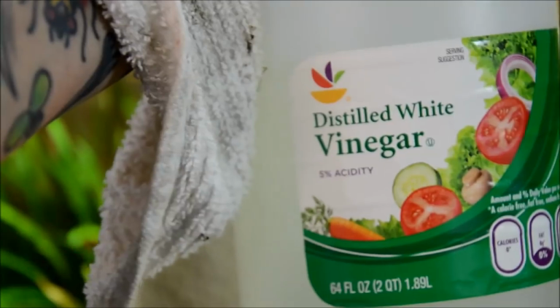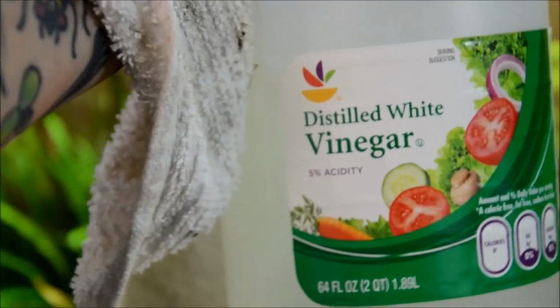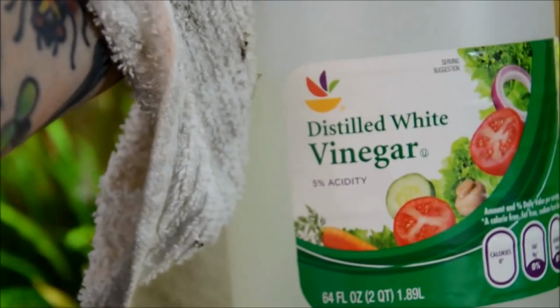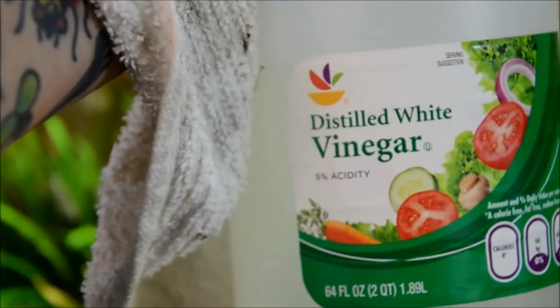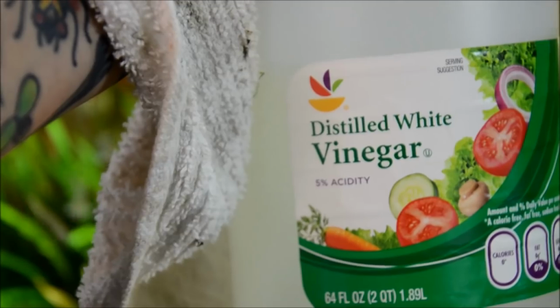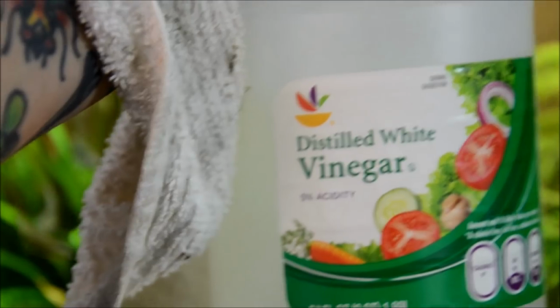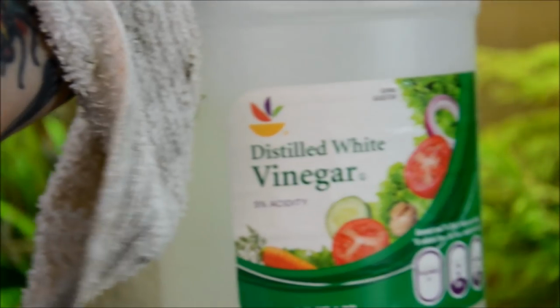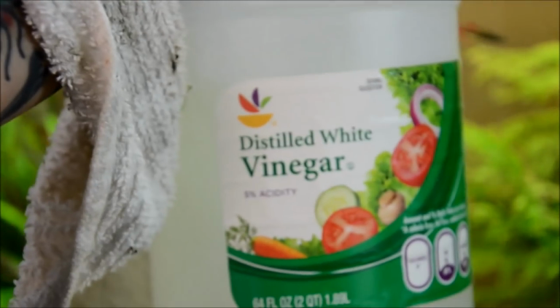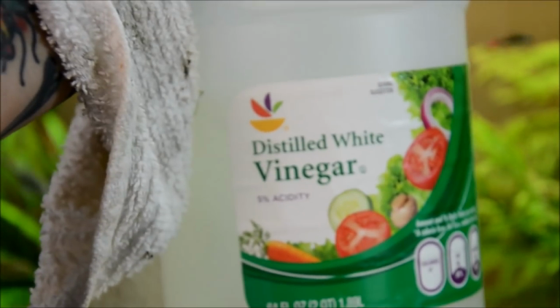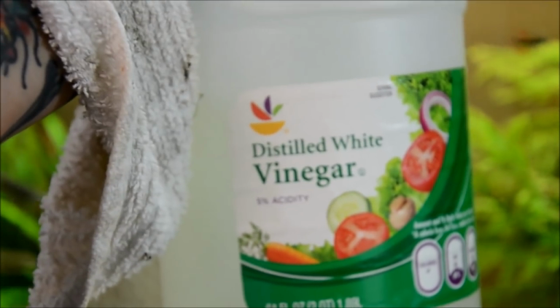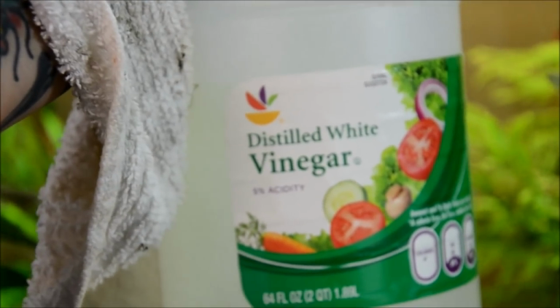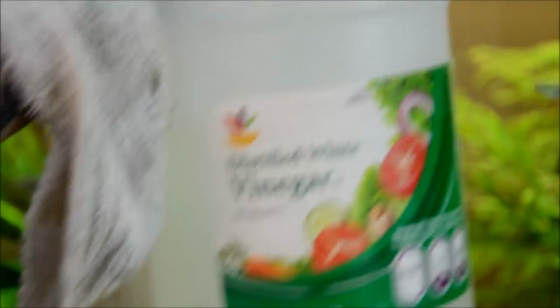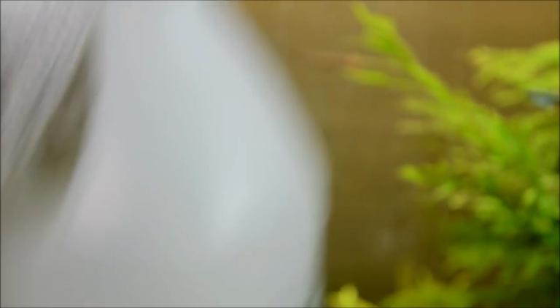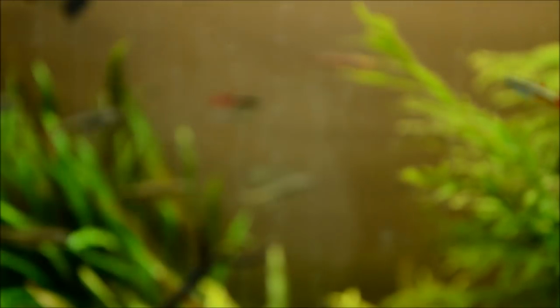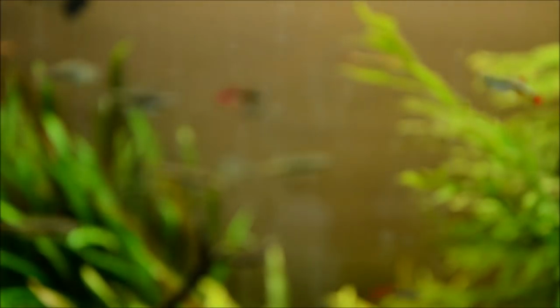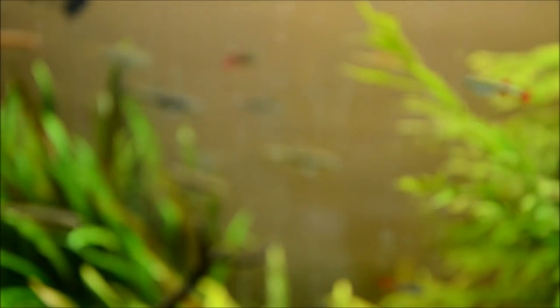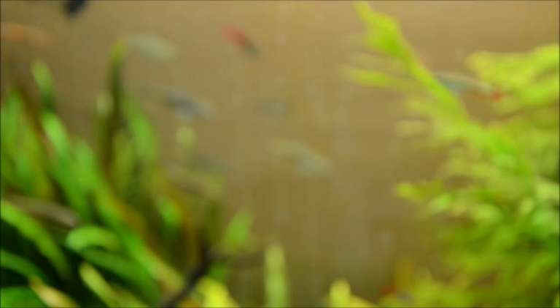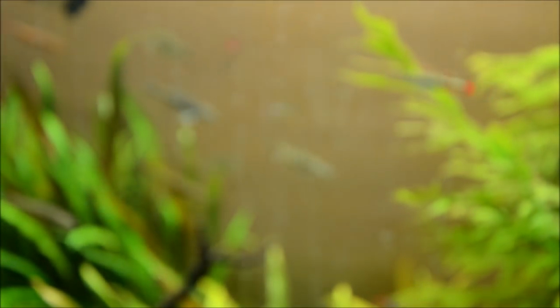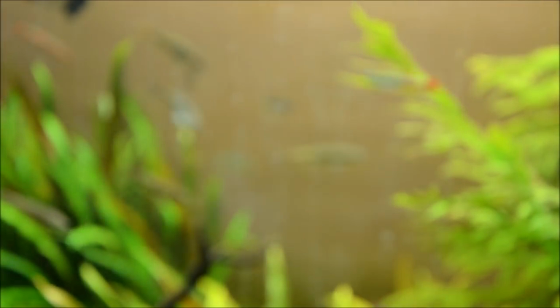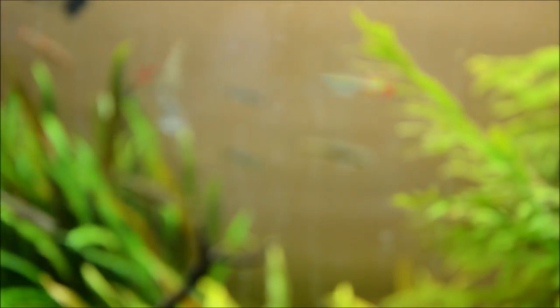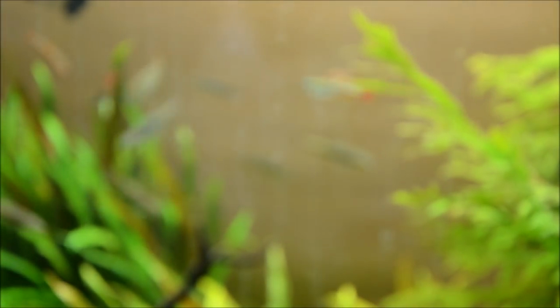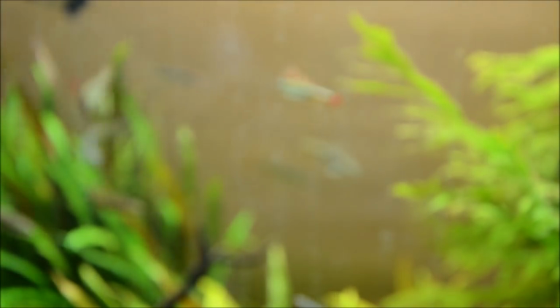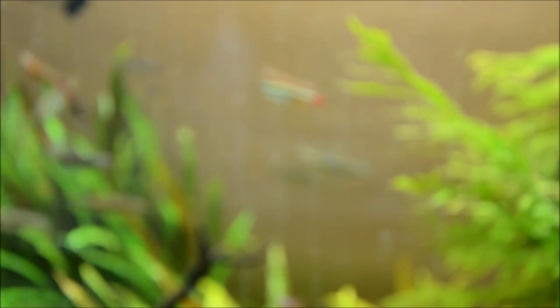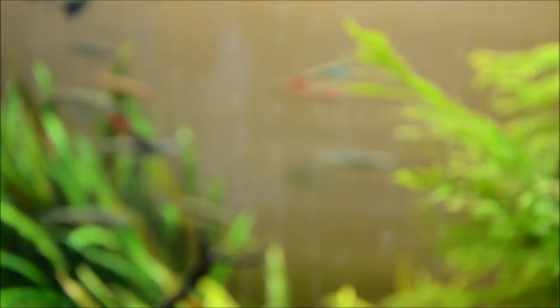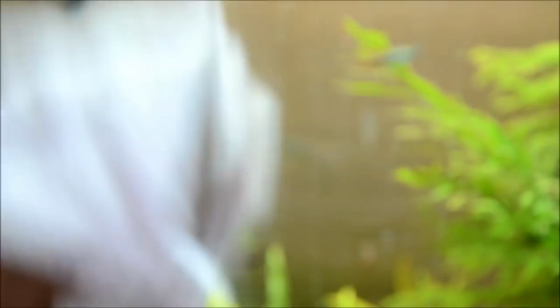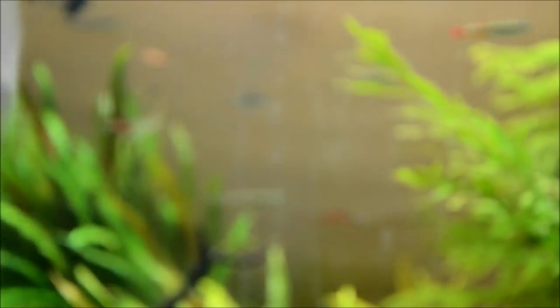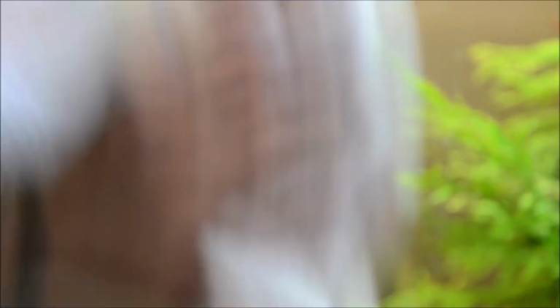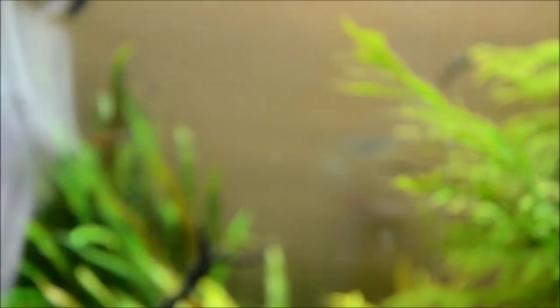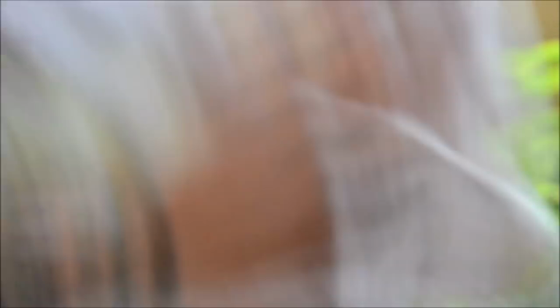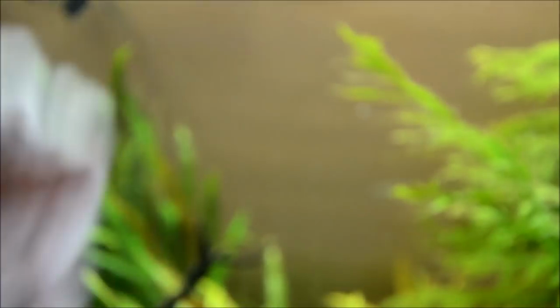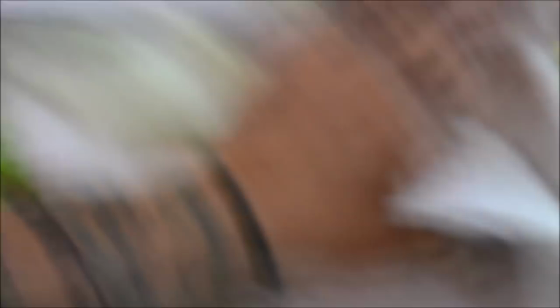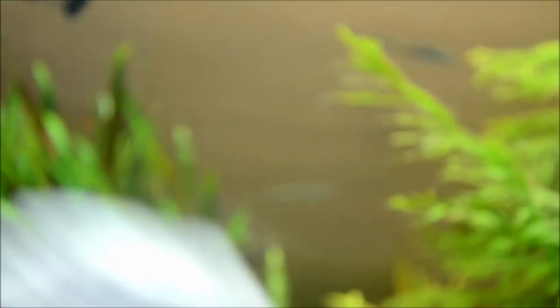So I decided to do what my grandmother always did and that's take some basic white vinegar and just apply it to the water spots.